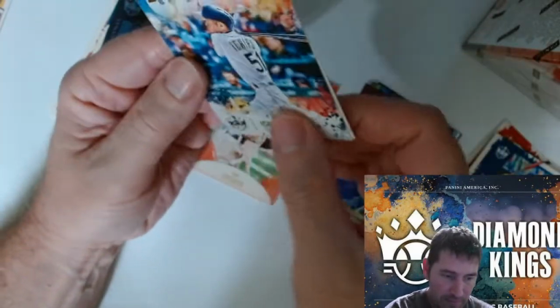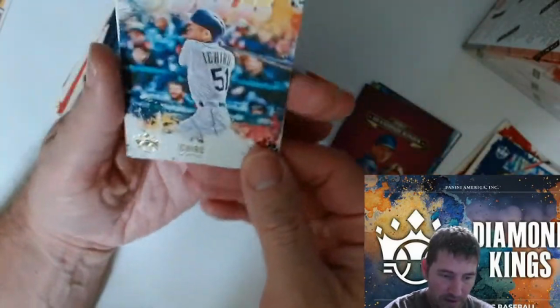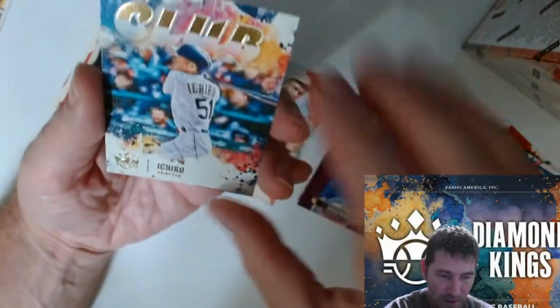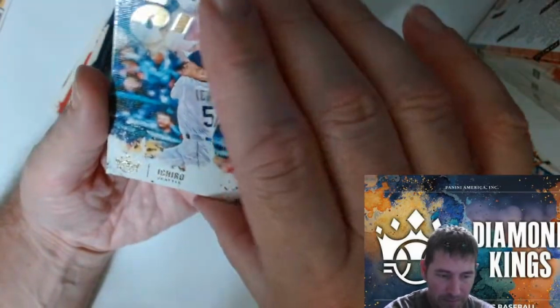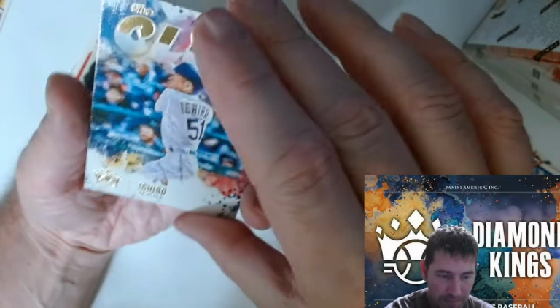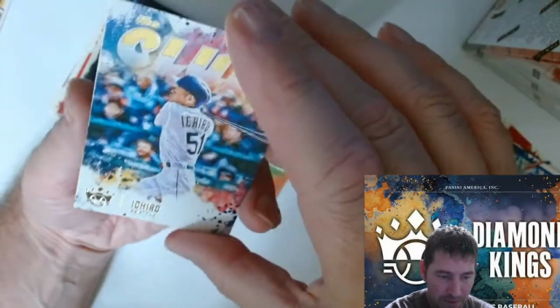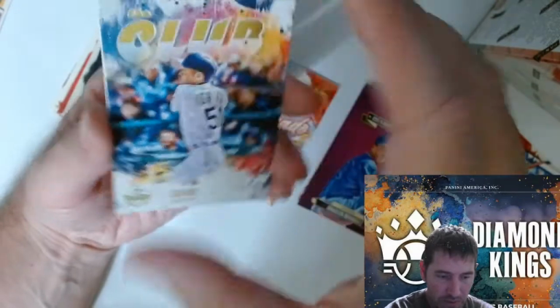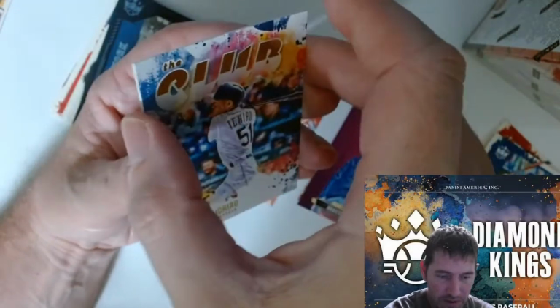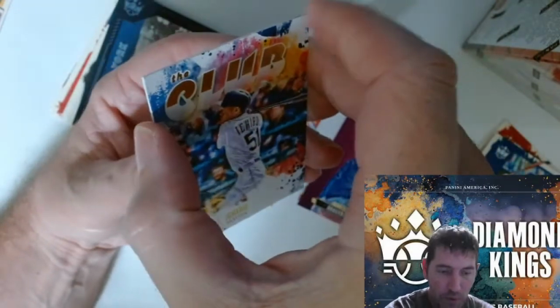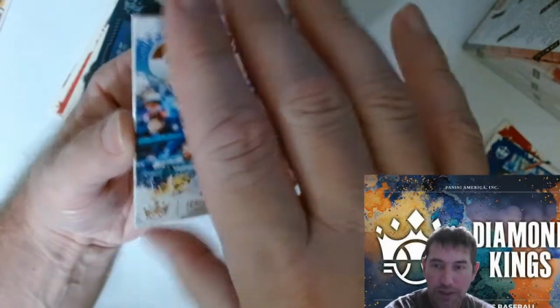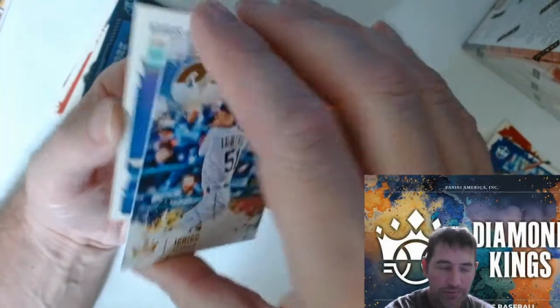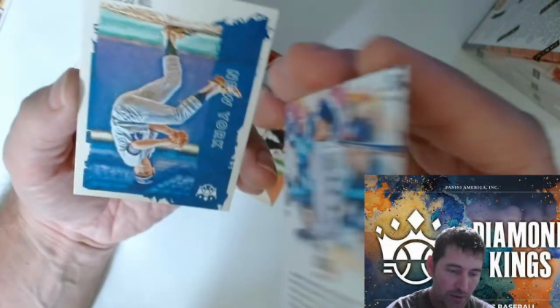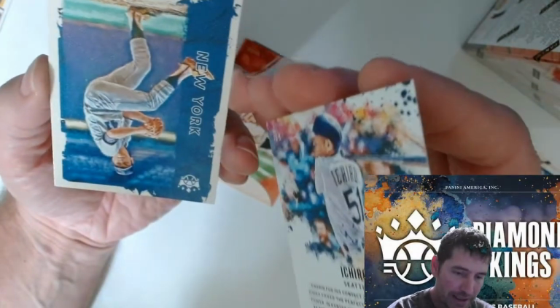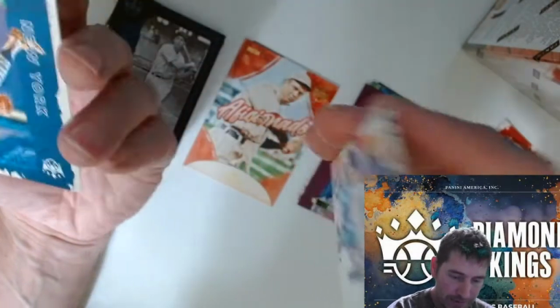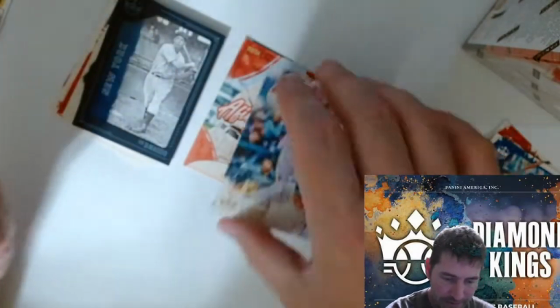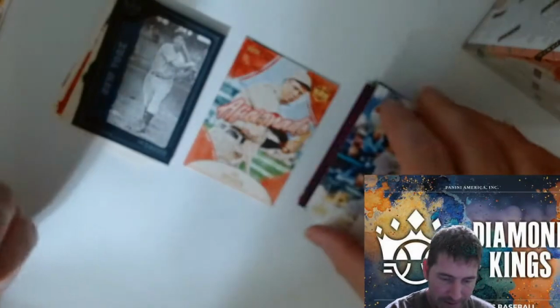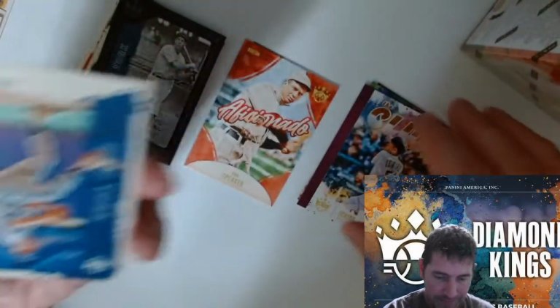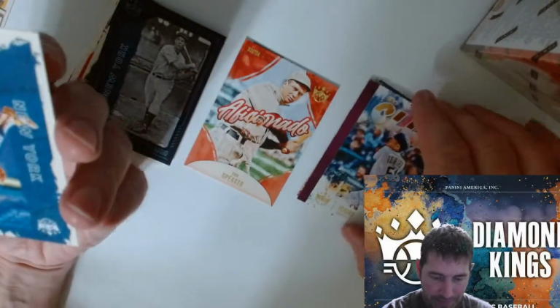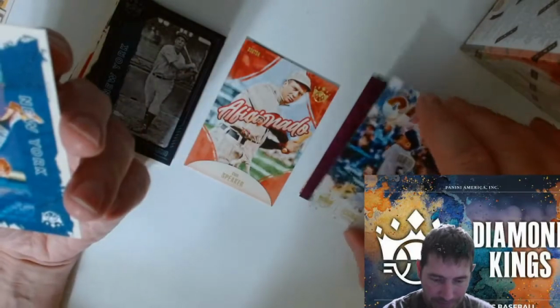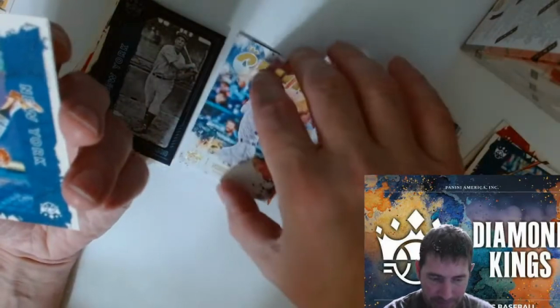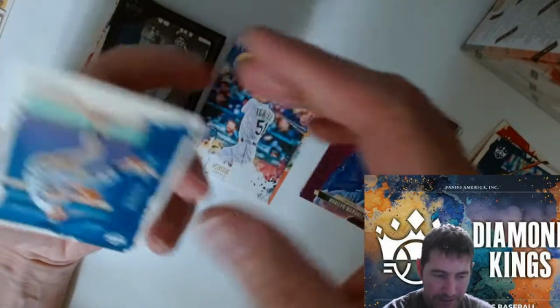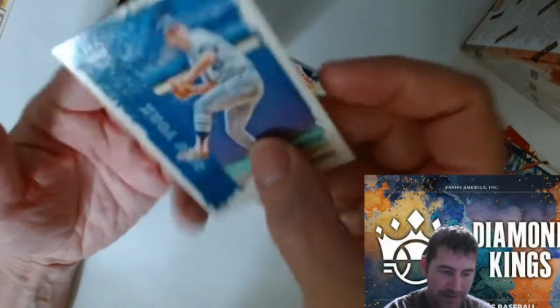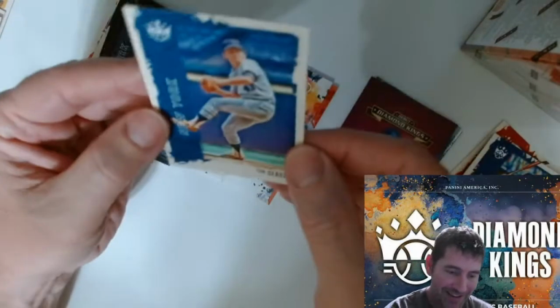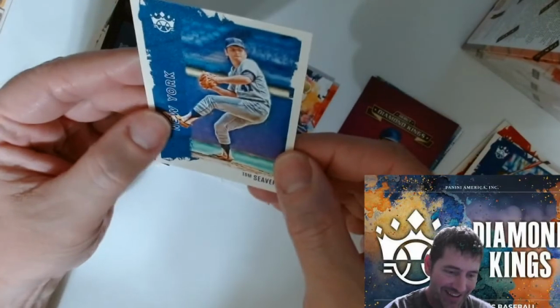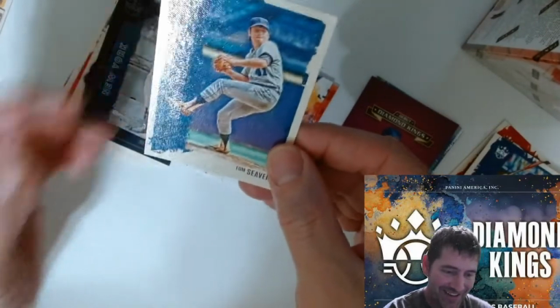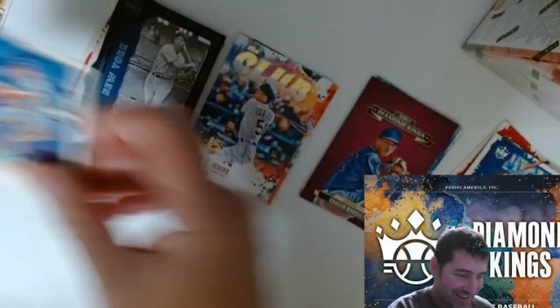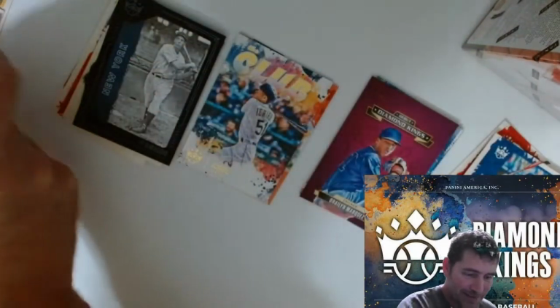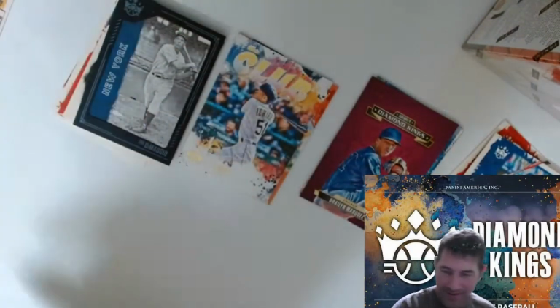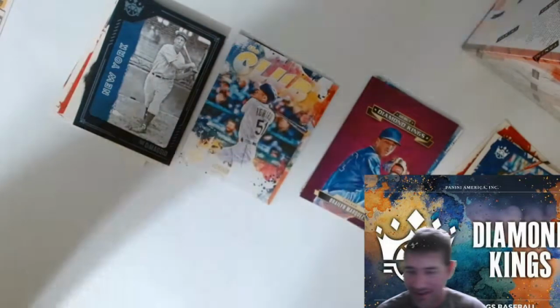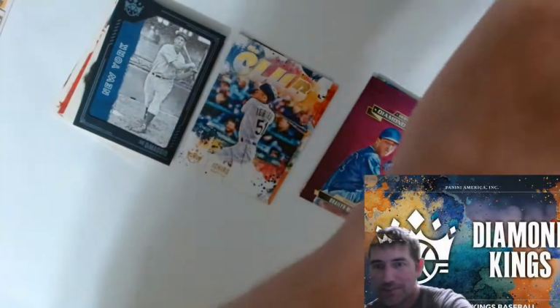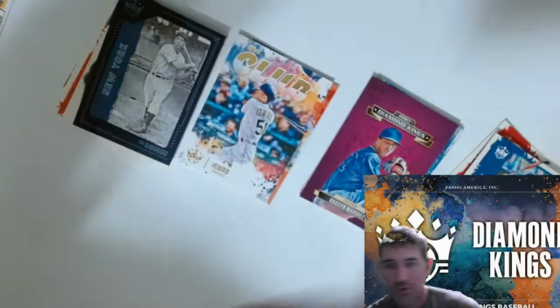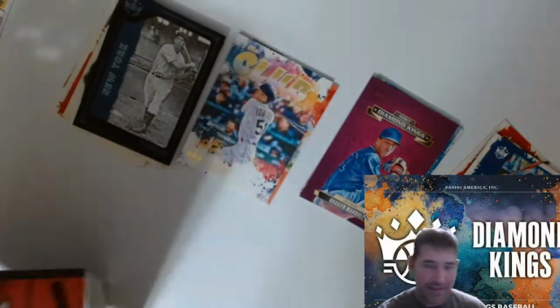That's another Club card — Tom Seaver. Blaster one is down.